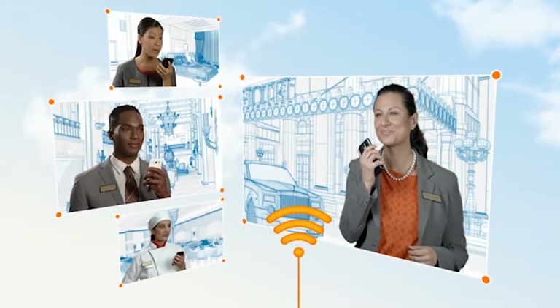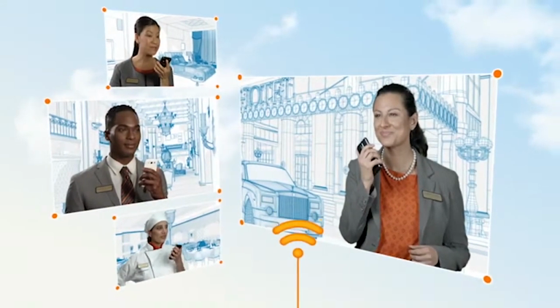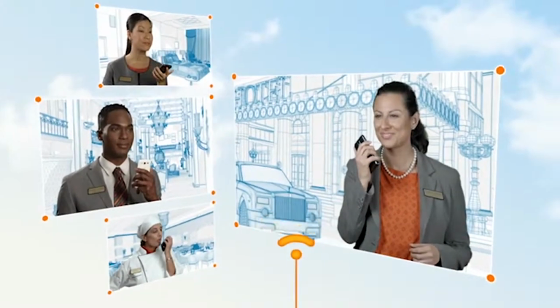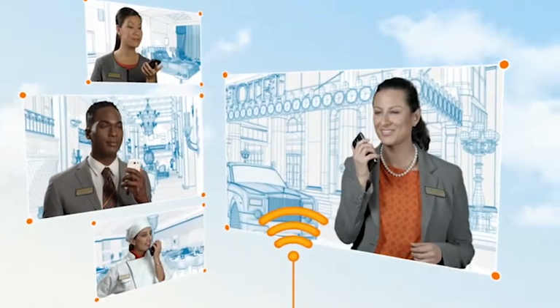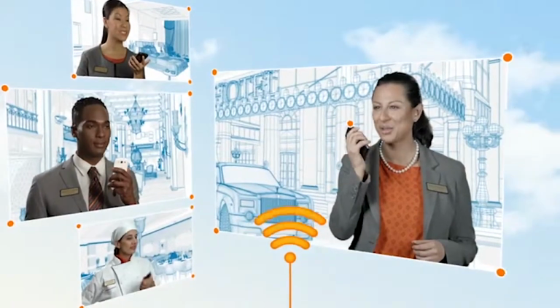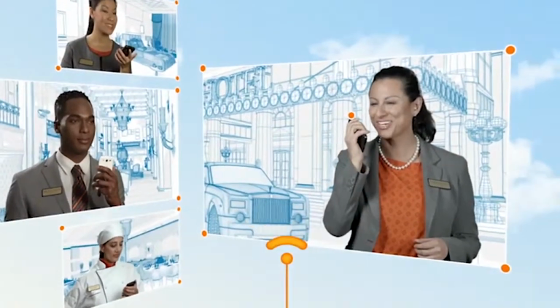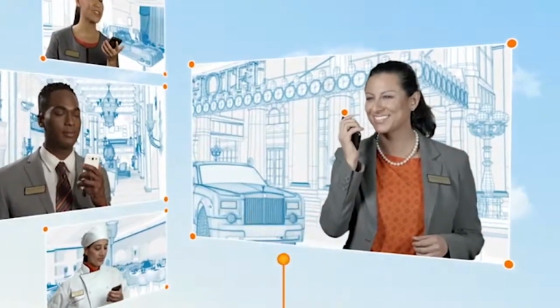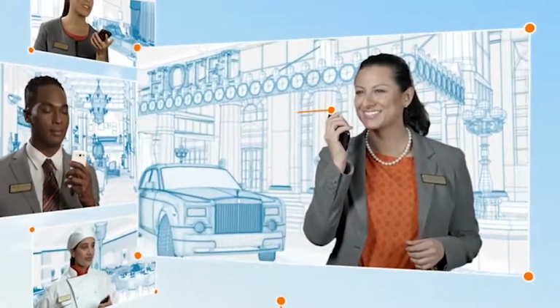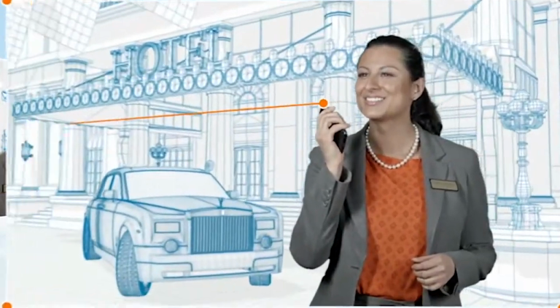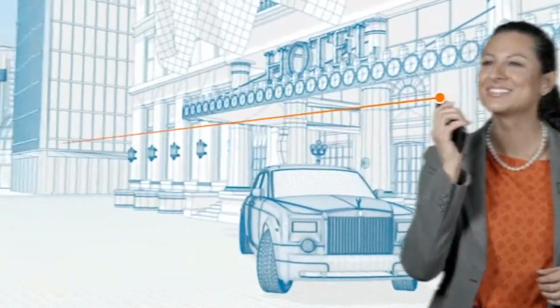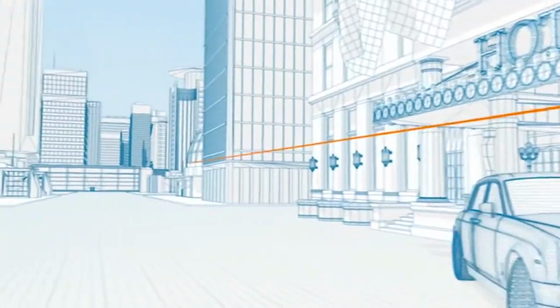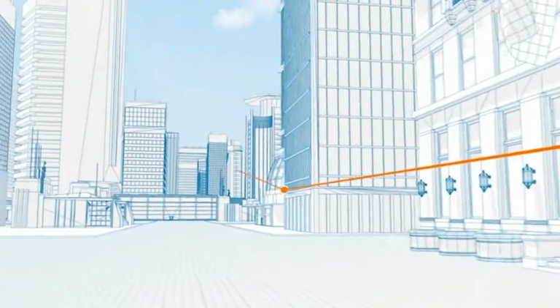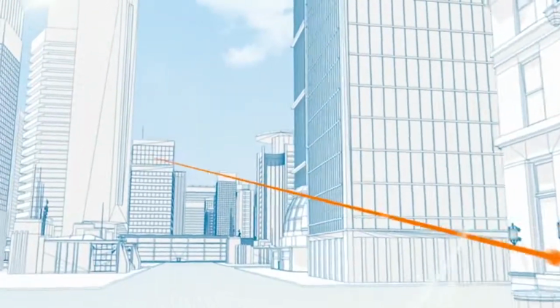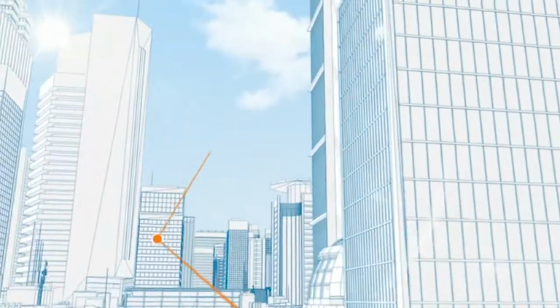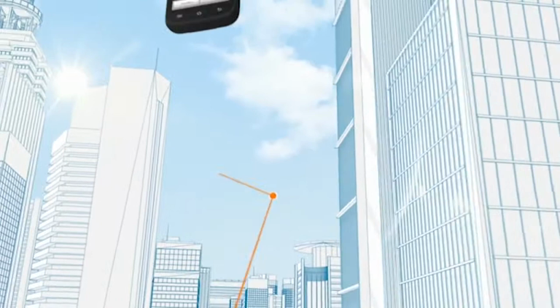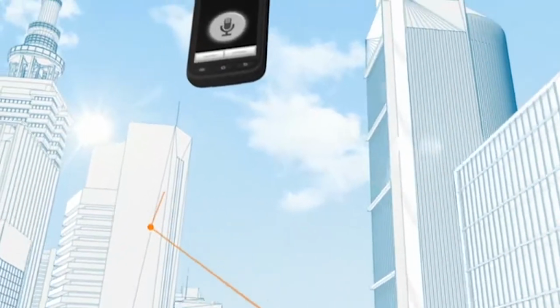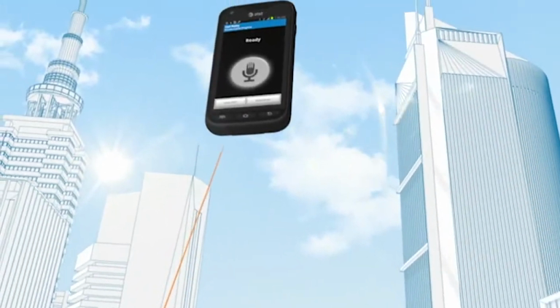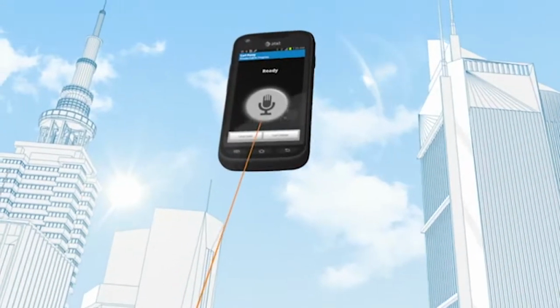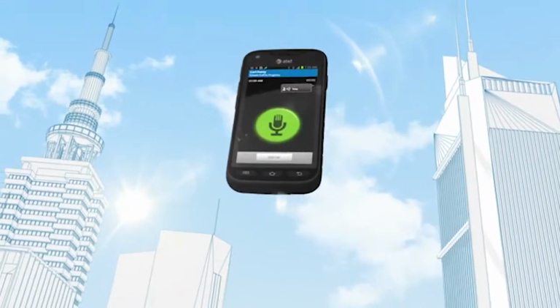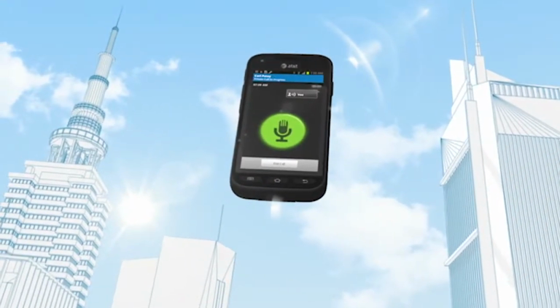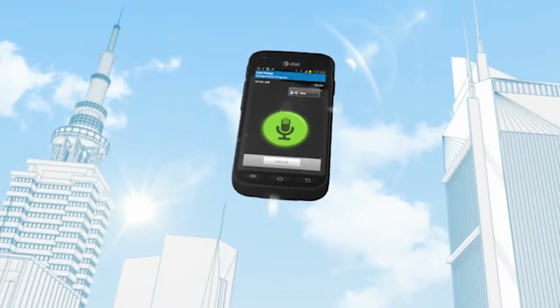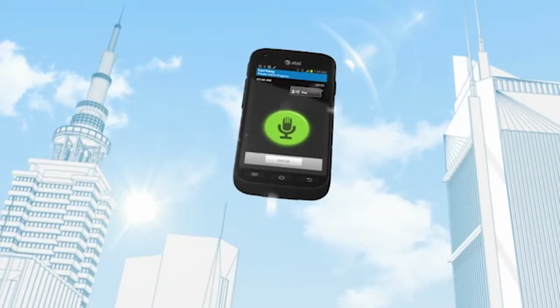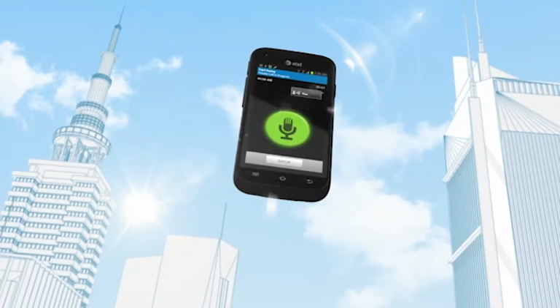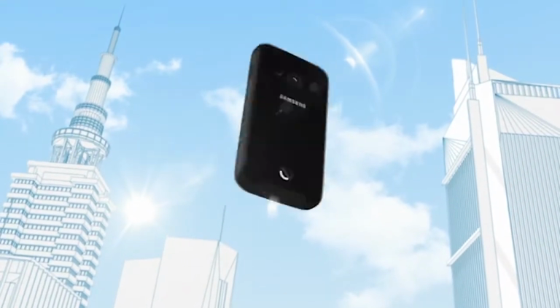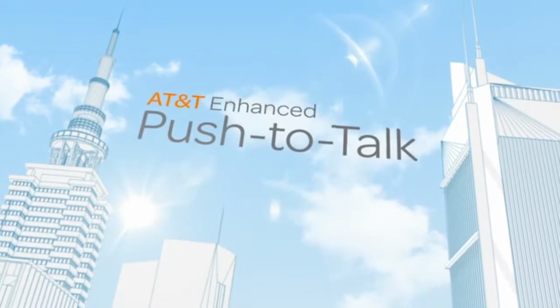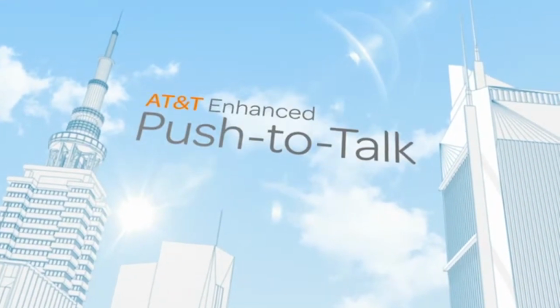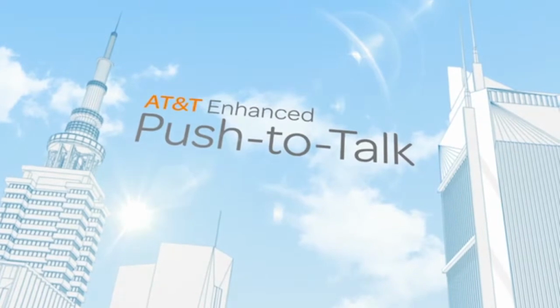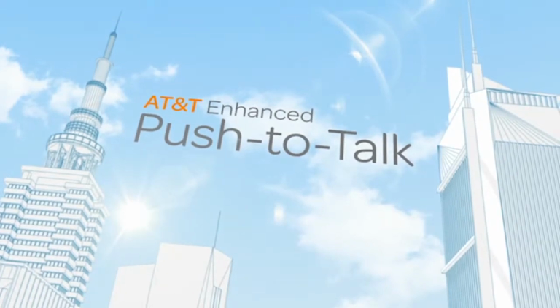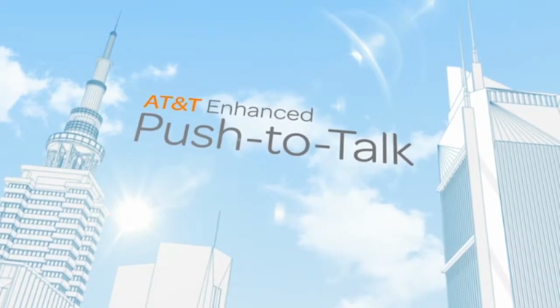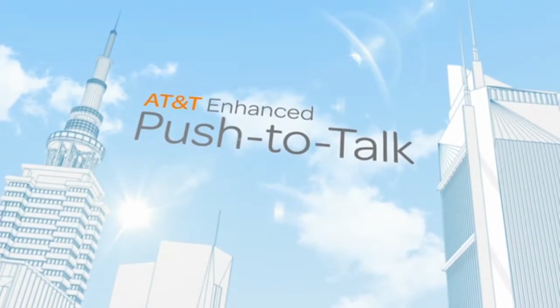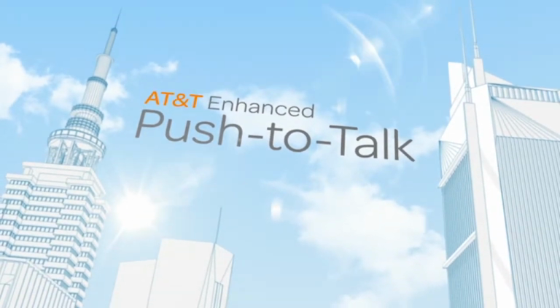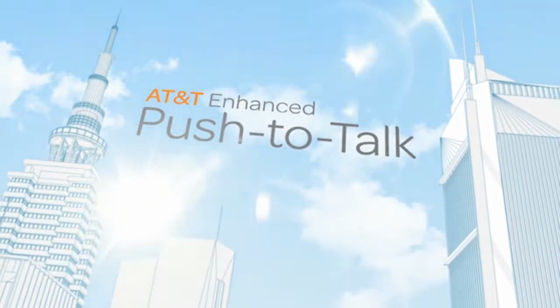Taking reach and coverage to new levels. Helping you quickly connect to the people and information you need, when you need it. A new generation of instant communication — AT&T Enhanced Push to Talk.